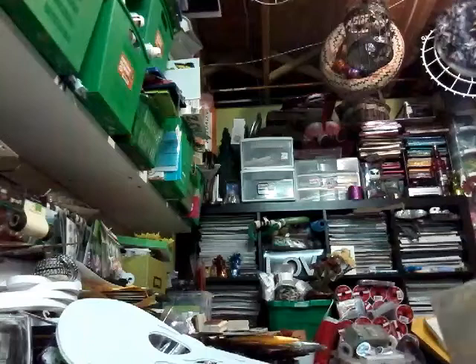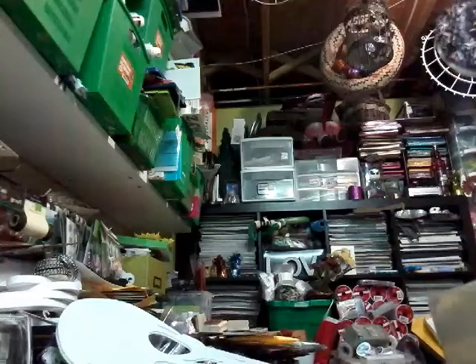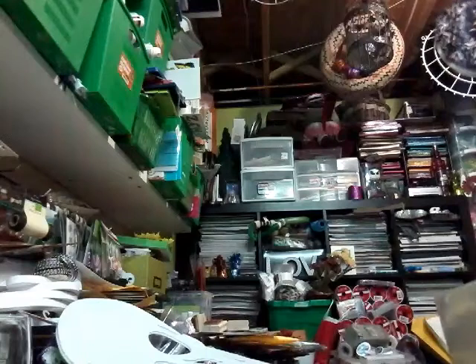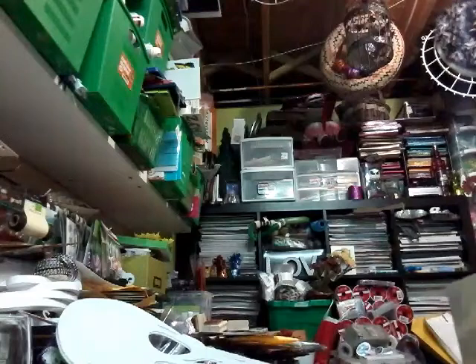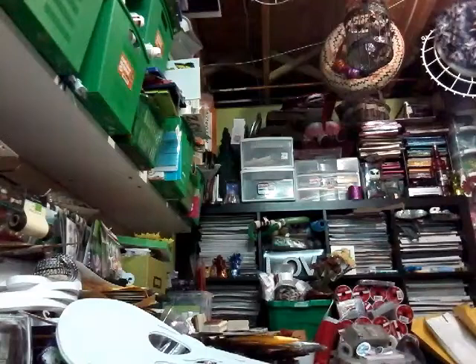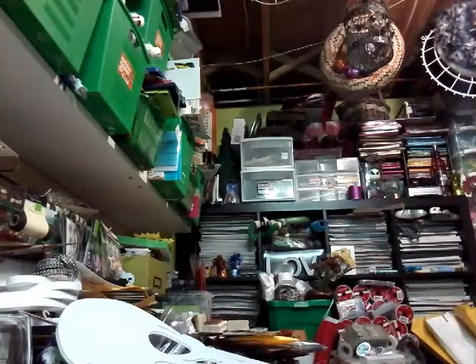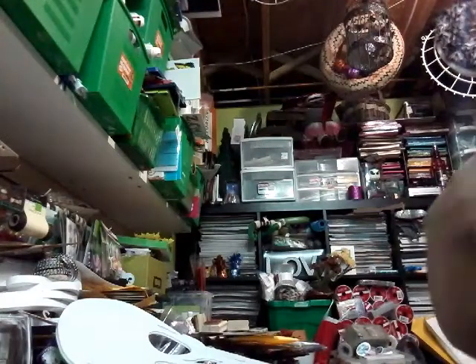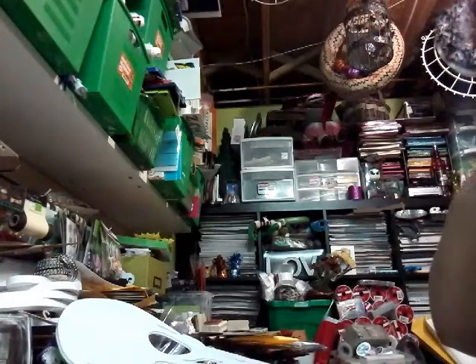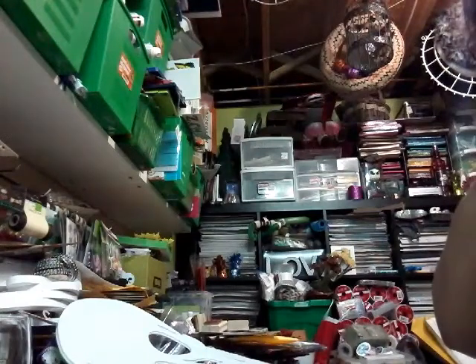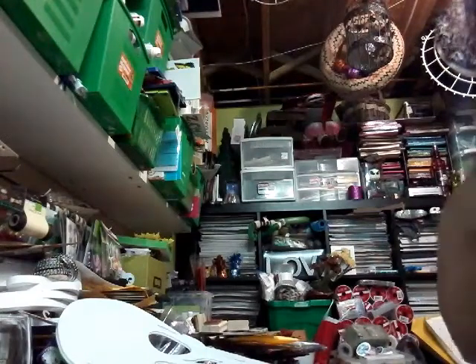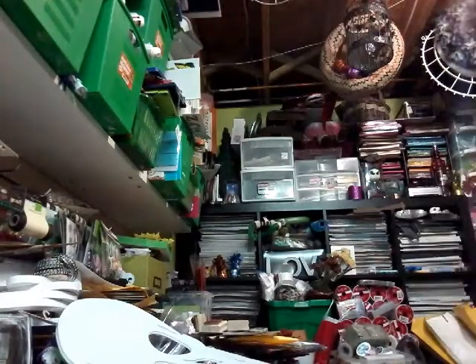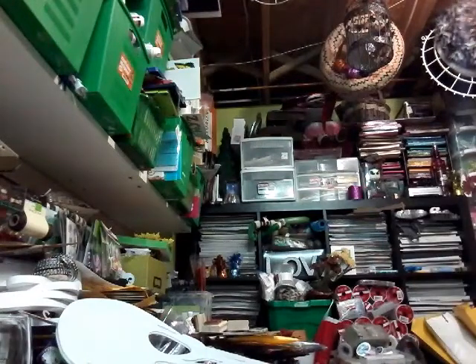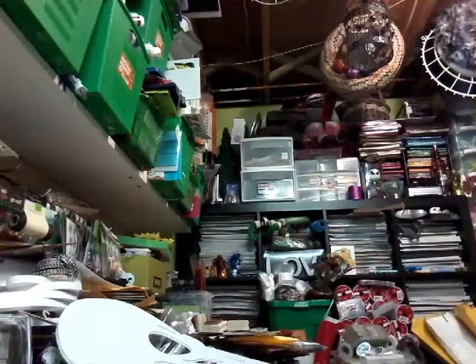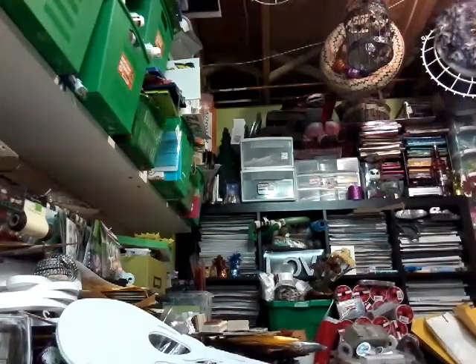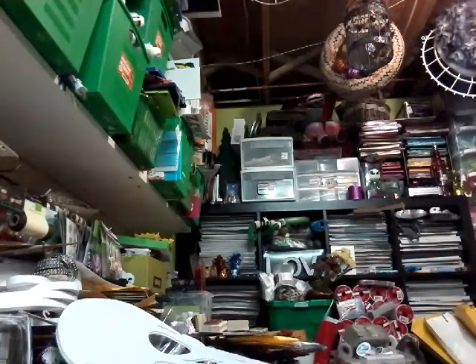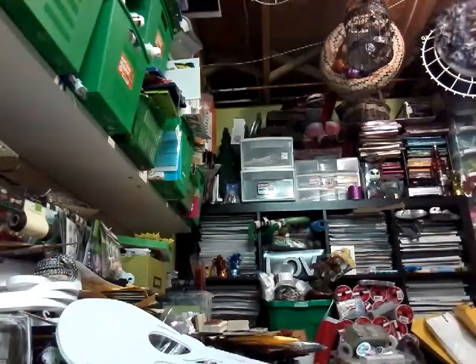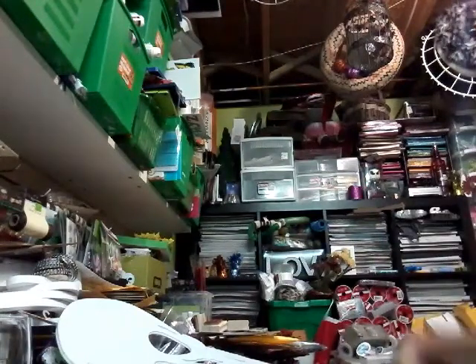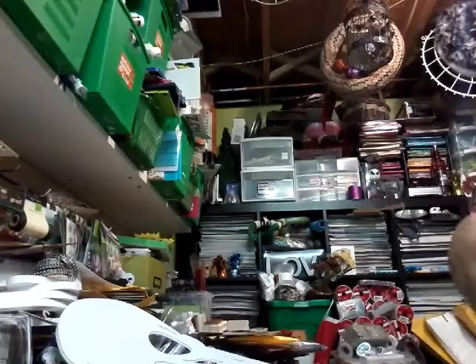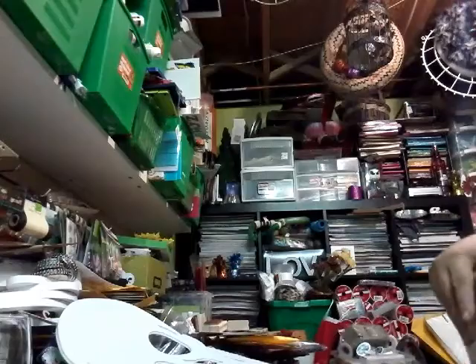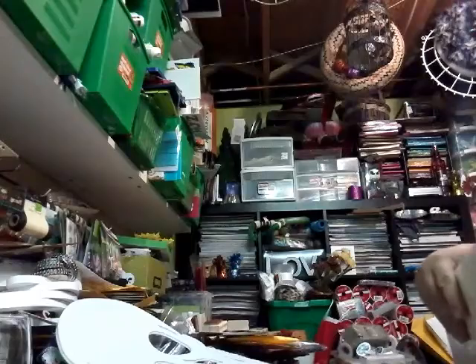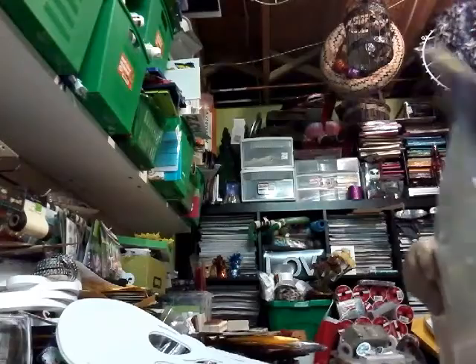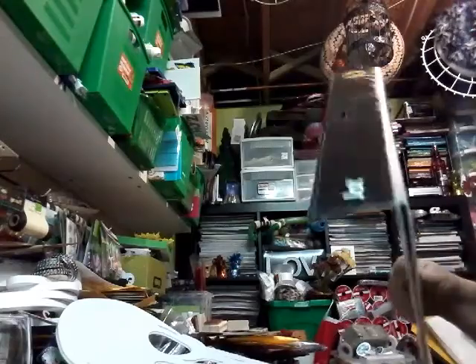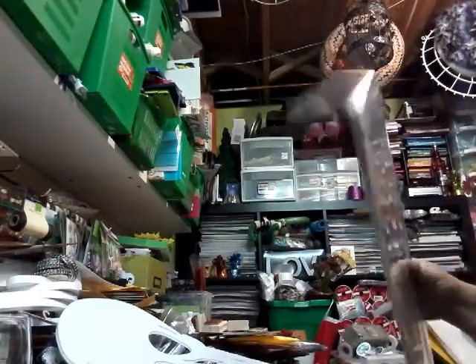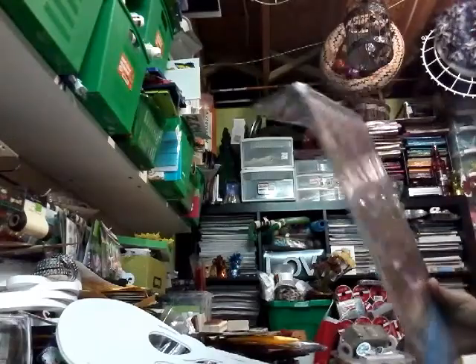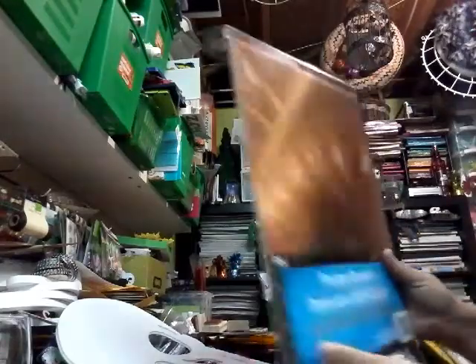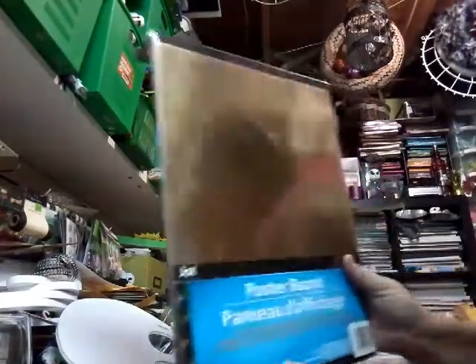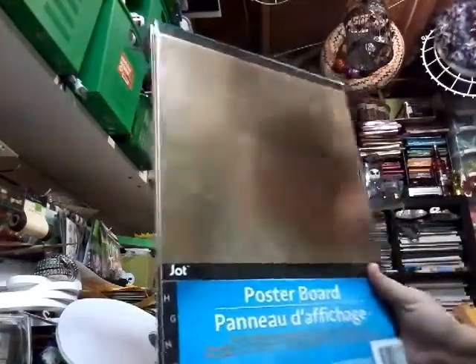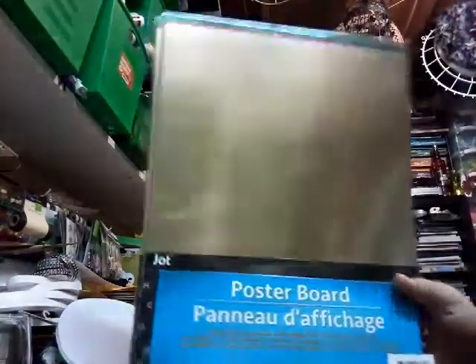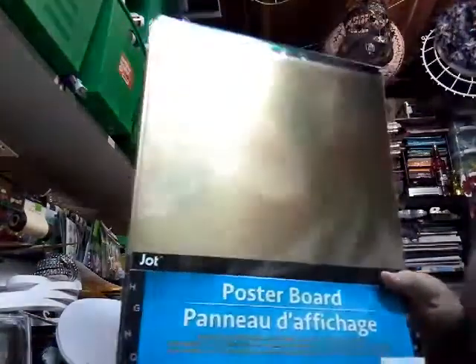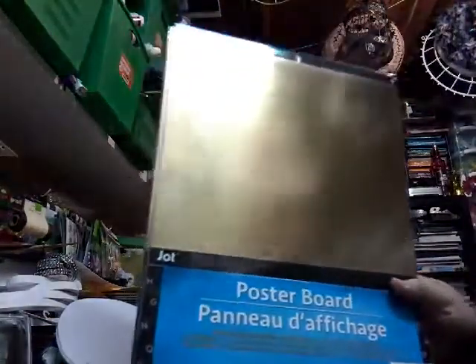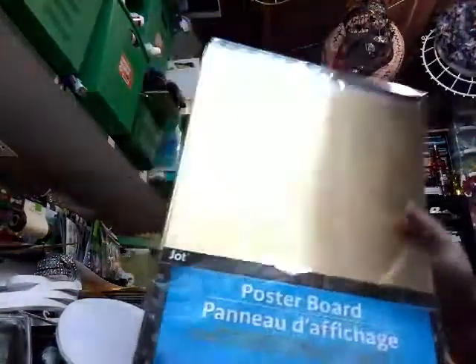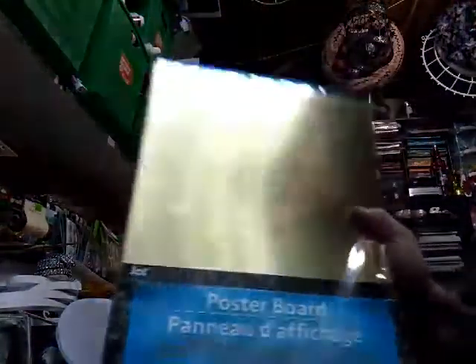Hey, it's CraftyKitty. I'm here to share a haul with you — Dollar Tree and Dollarama. Hopefully you can hear me. I'm trying to get a little closer.